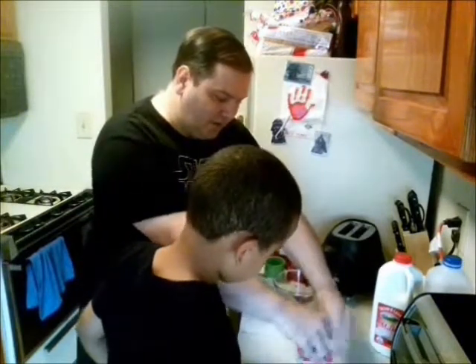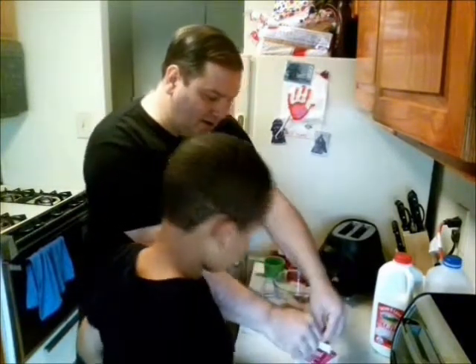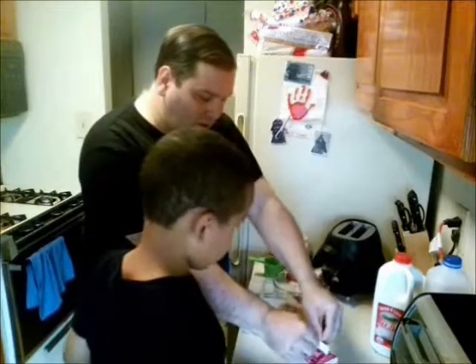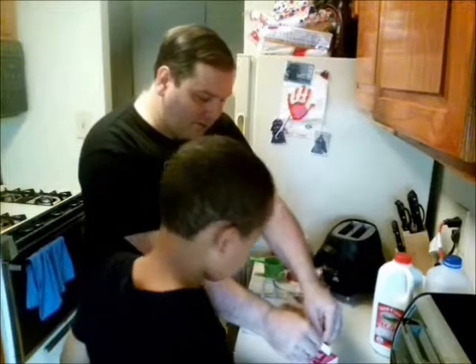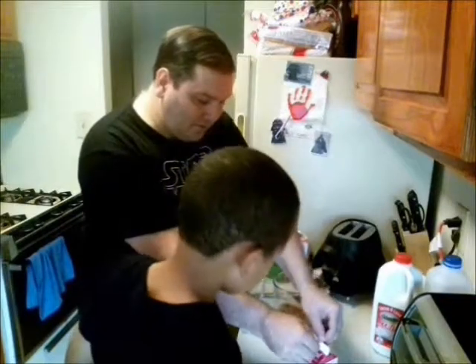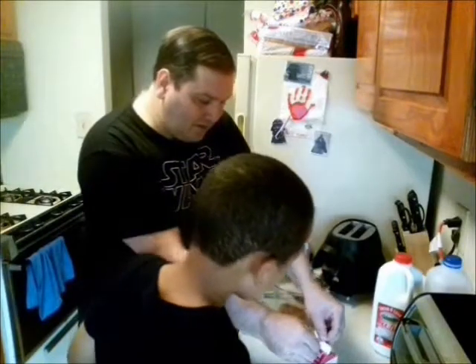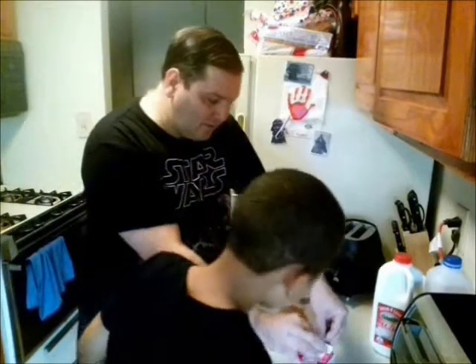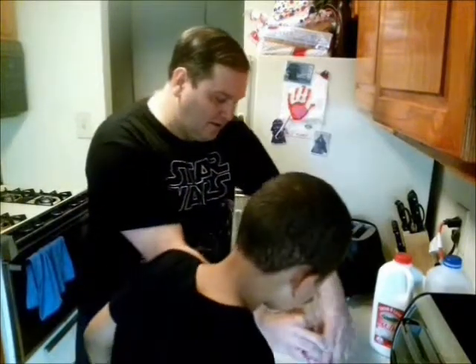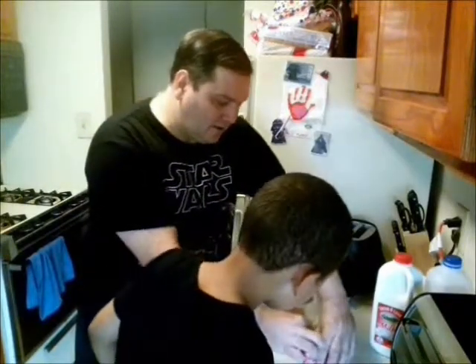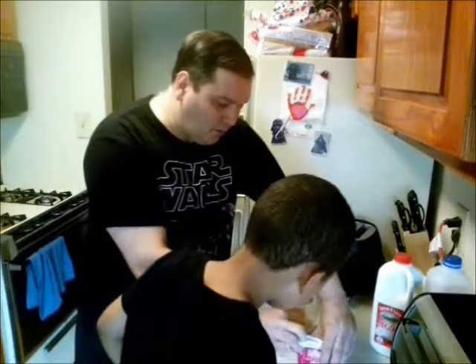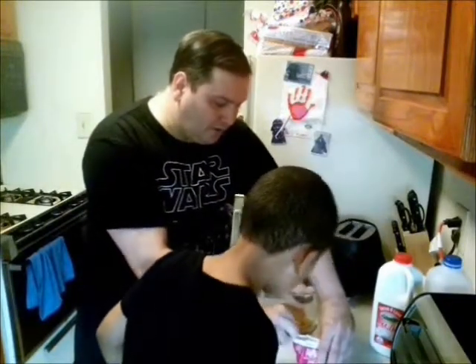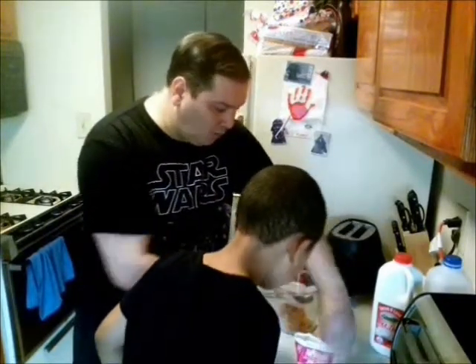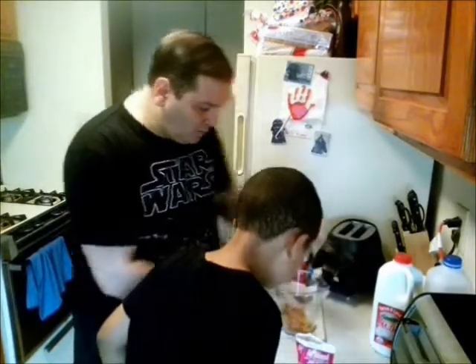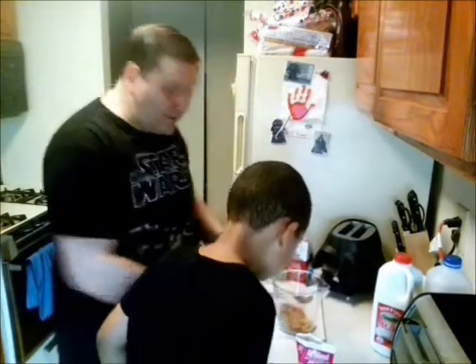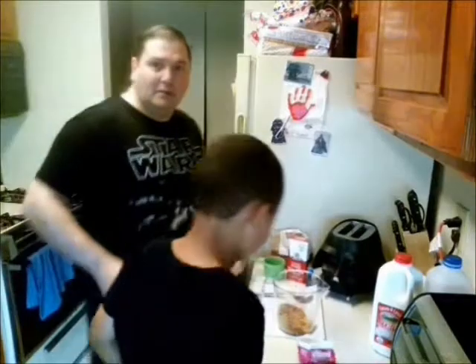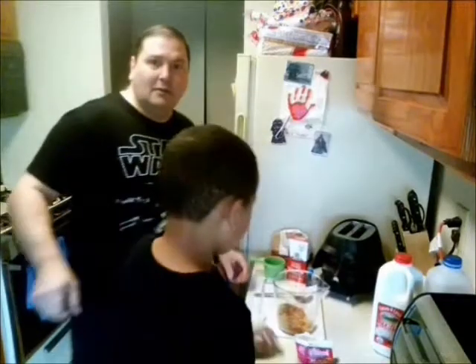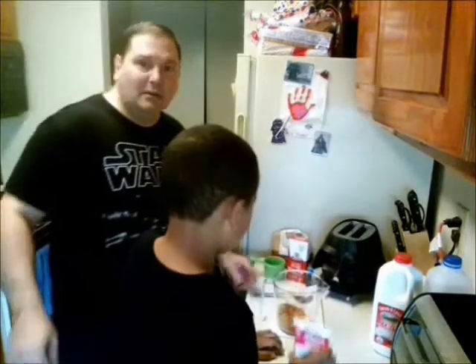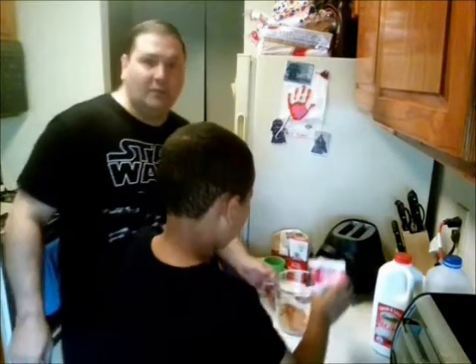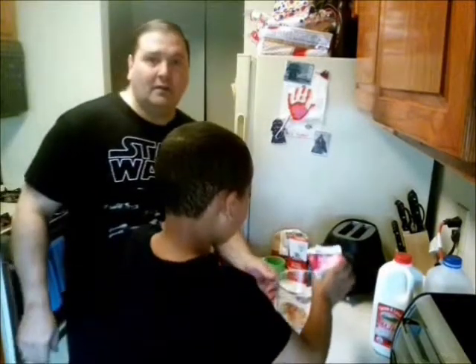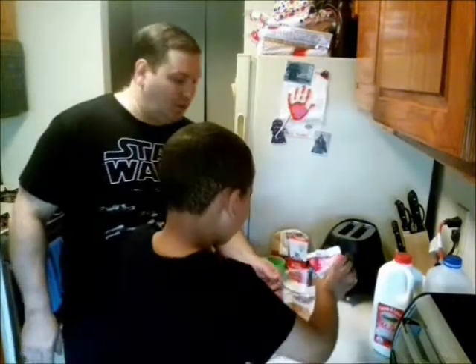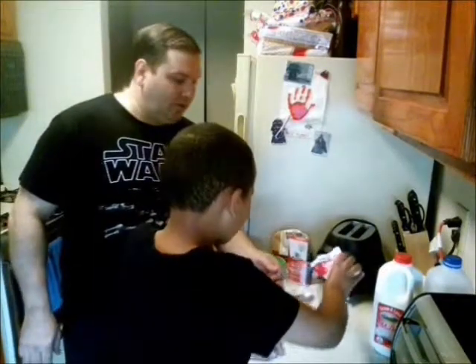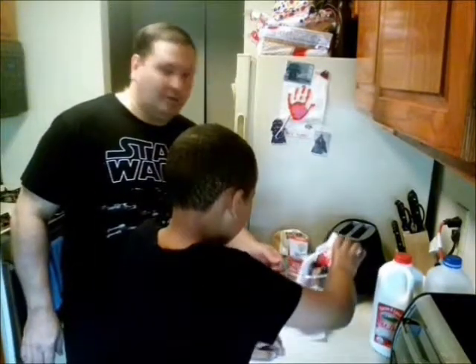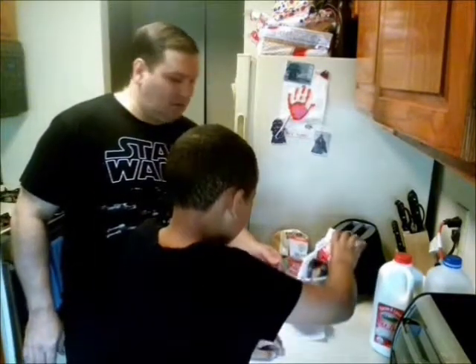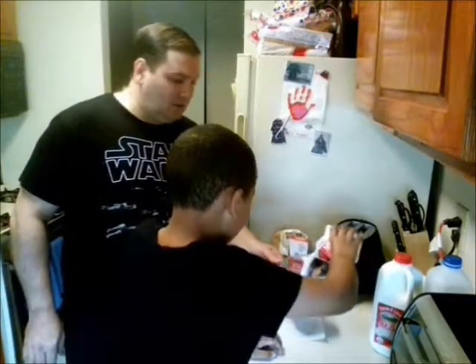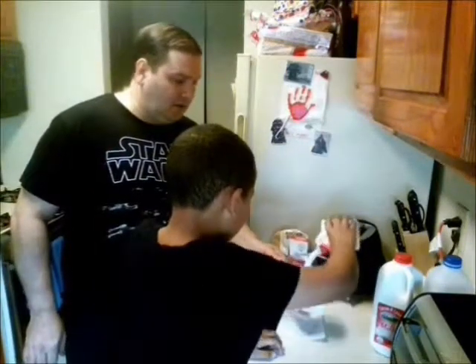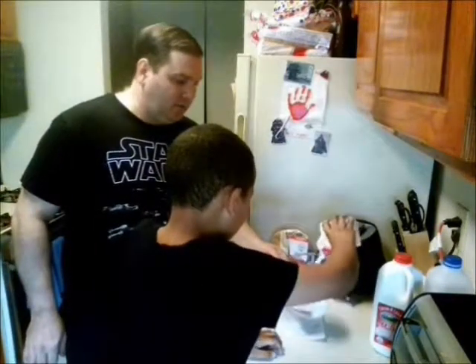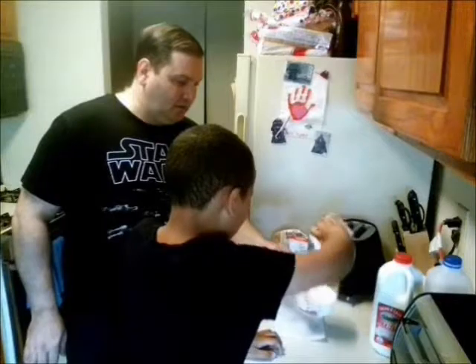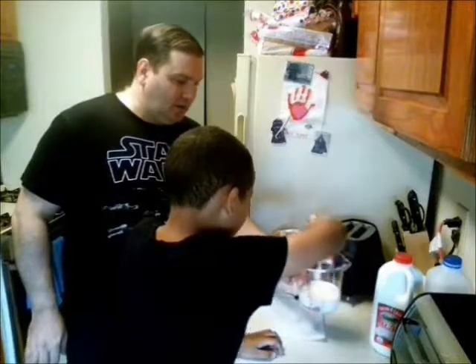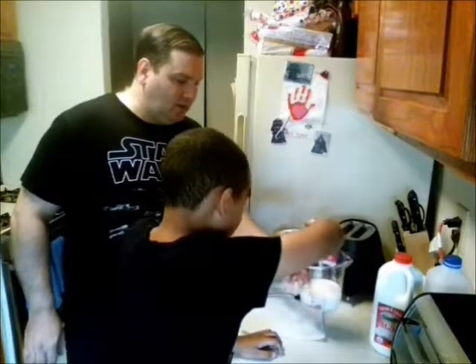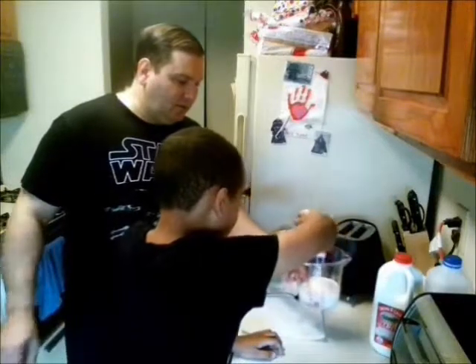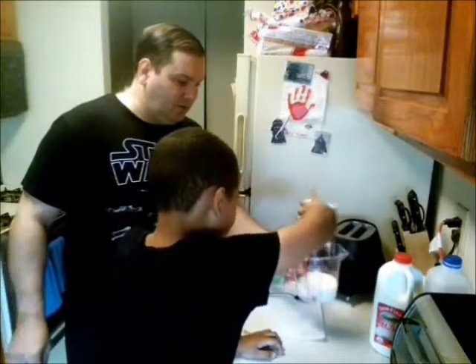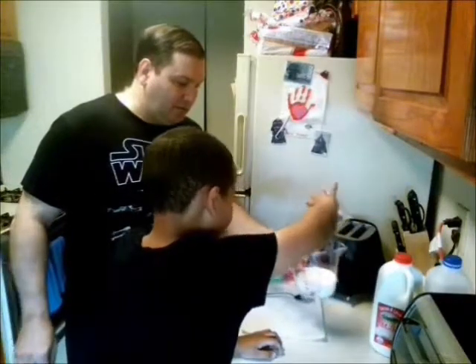I can't get that plate open - there we go. I'm going to pour a little funny, just pour all of that right in there buddy. All of it? Yep, all of it in there.